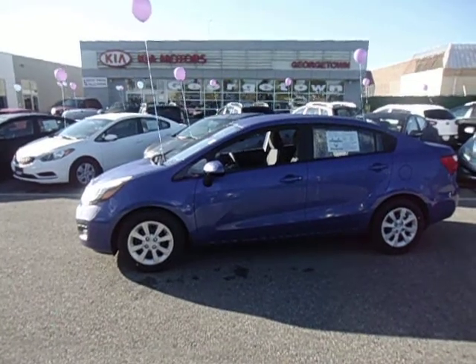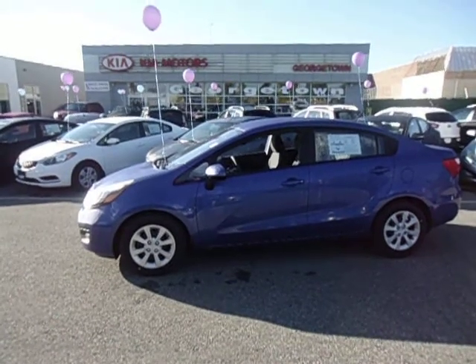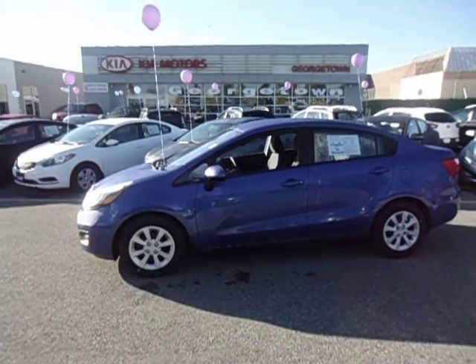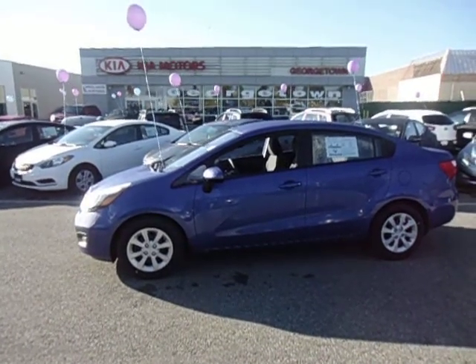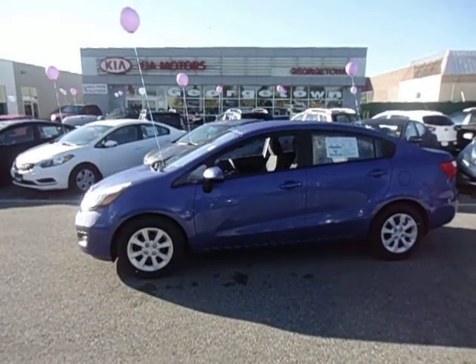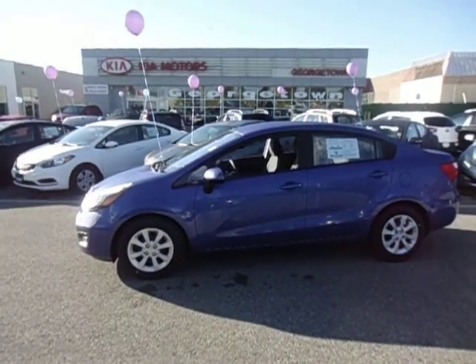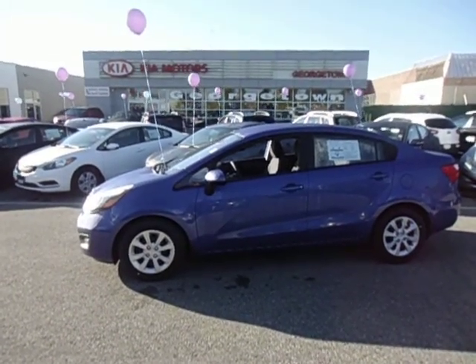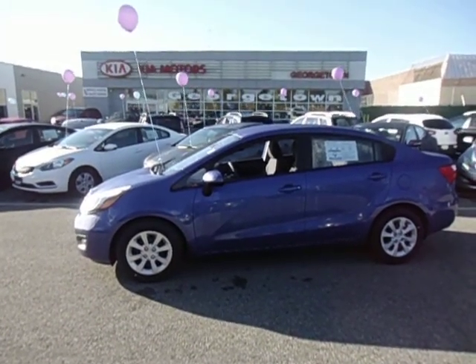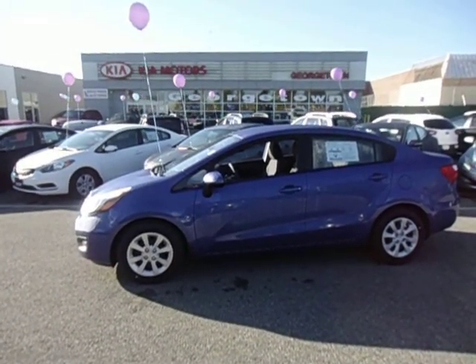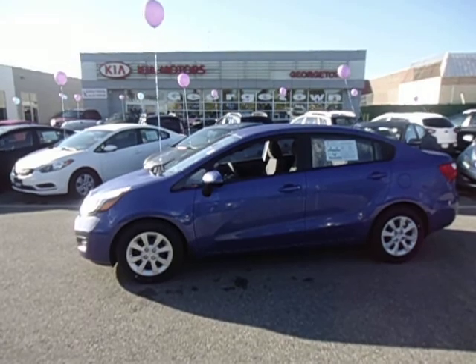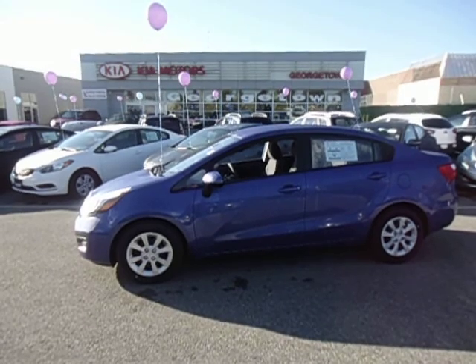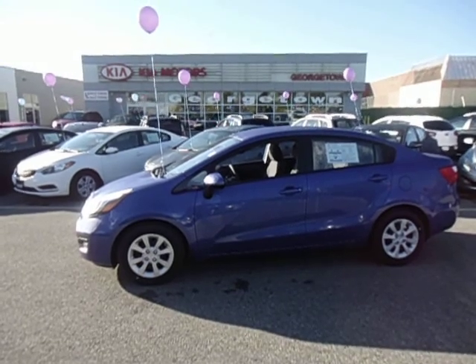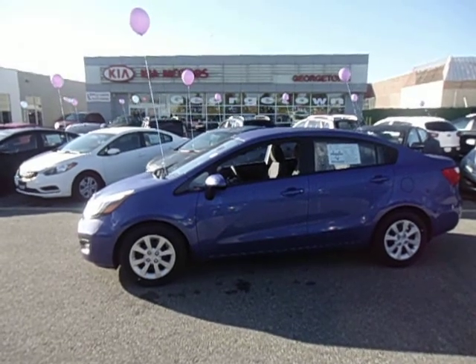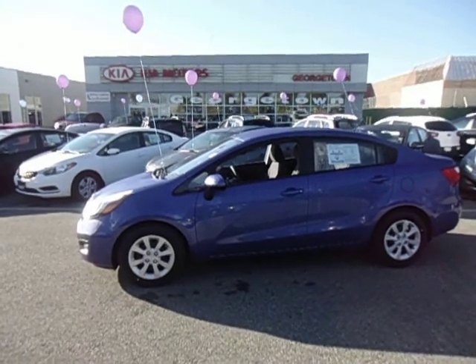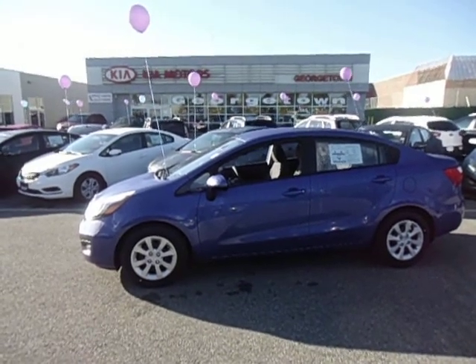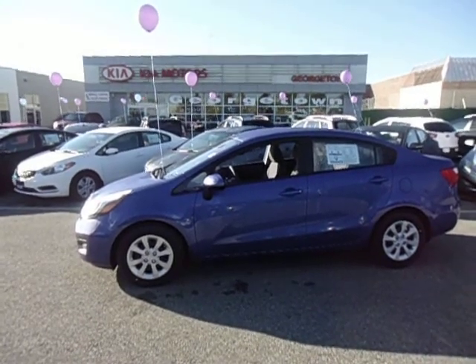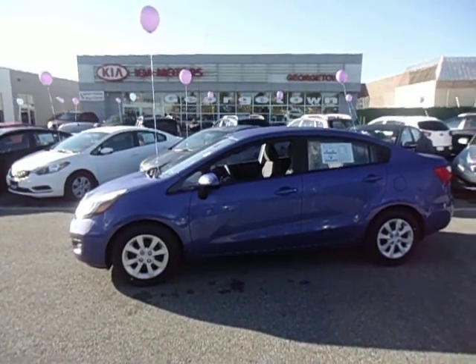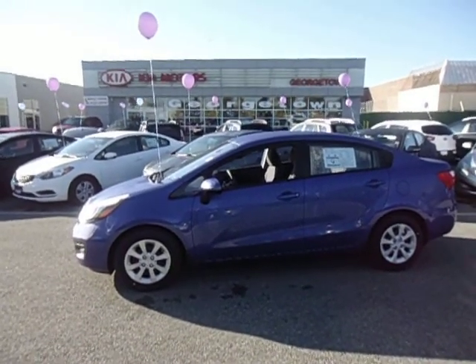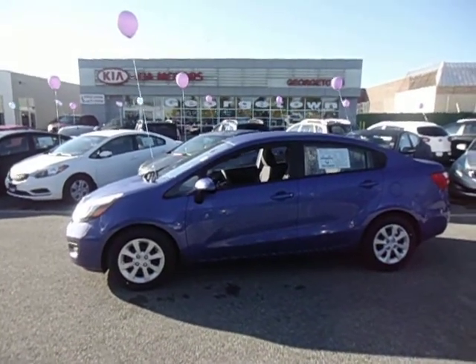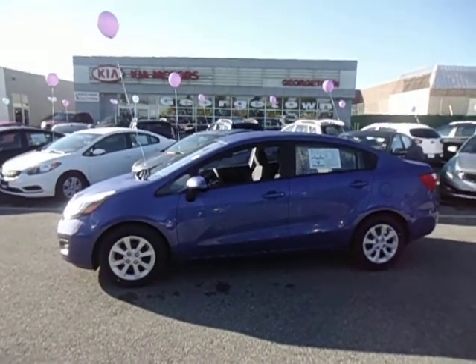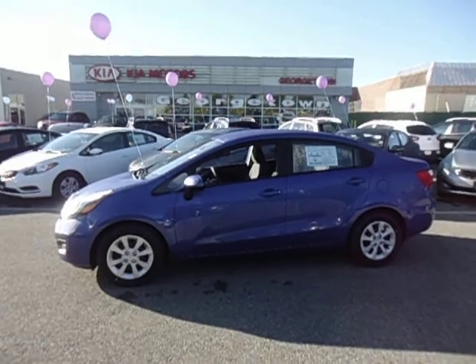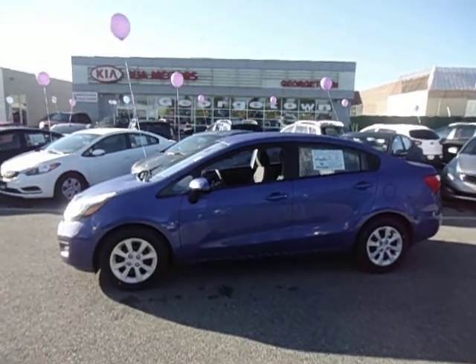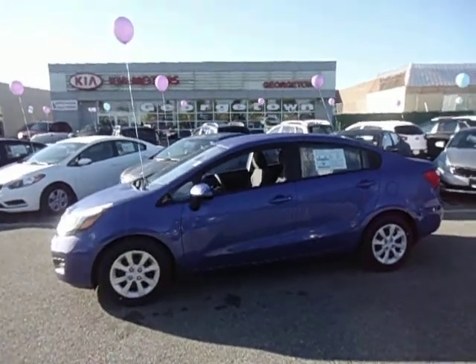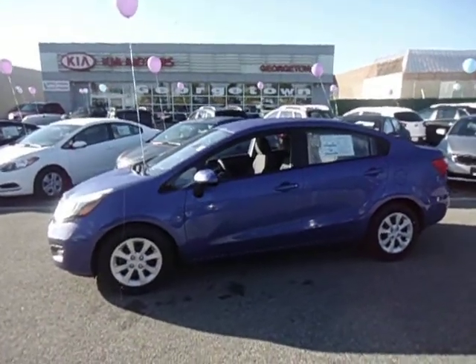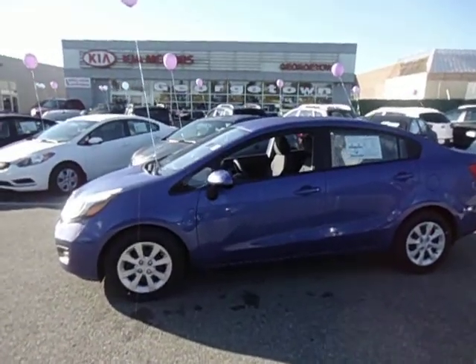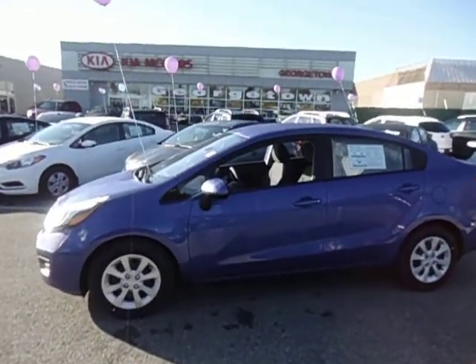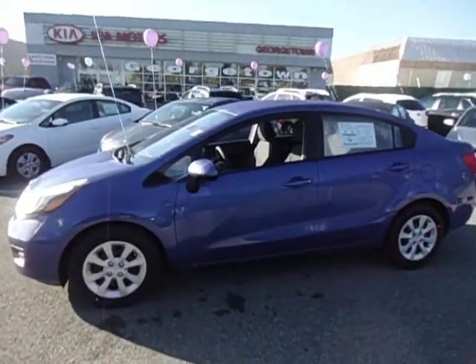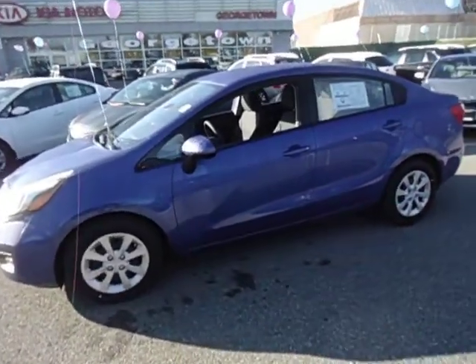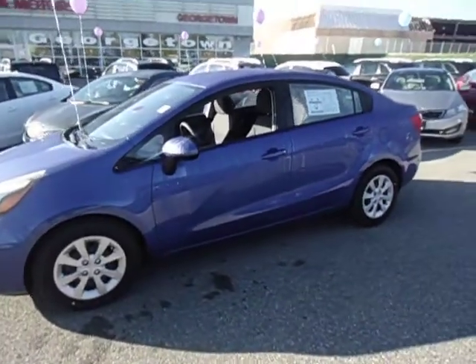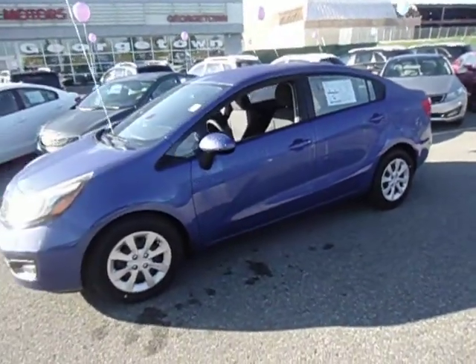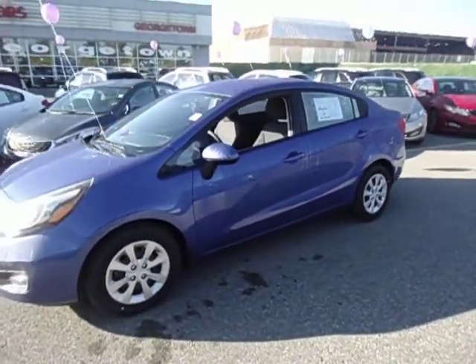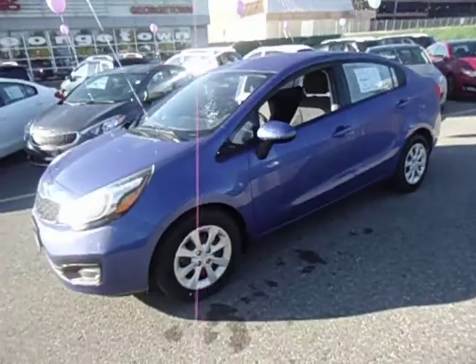Hey Joanne, it's Marcus here at Georgetown Kia. I just wanted to thank you for coming by yesterday and looking at a few vehicles with me. I thought I'd do a walk-around video for you on the new 2013 Kia Rio that I showed you — and here it is.